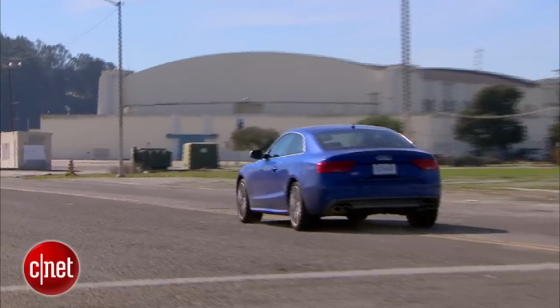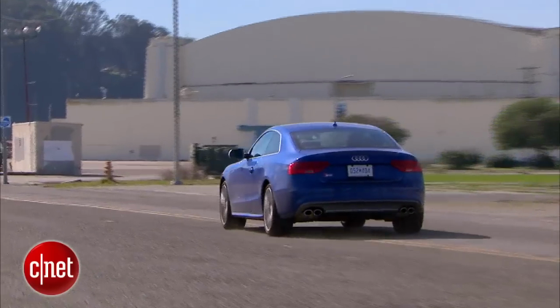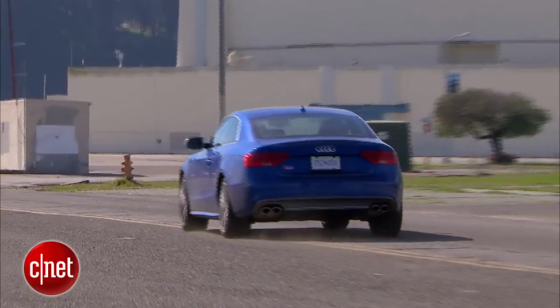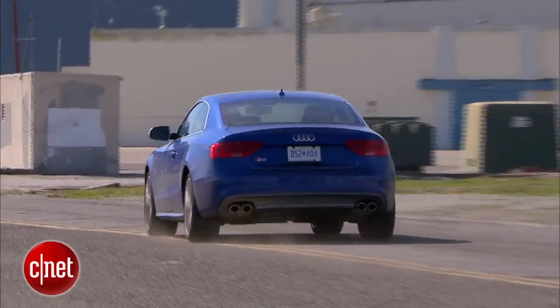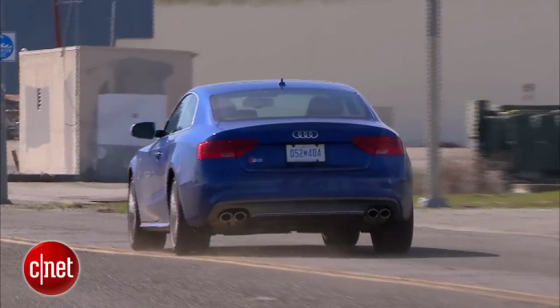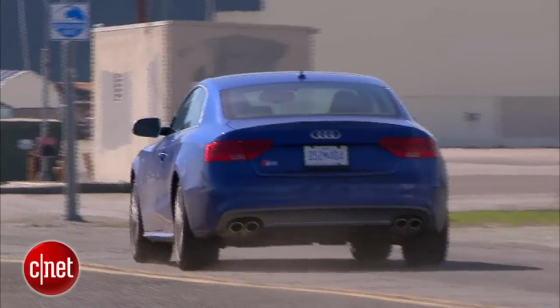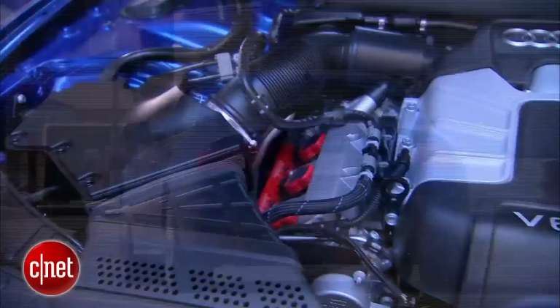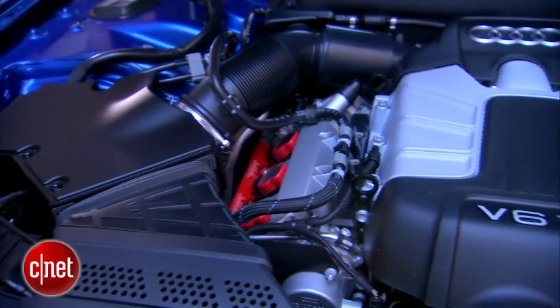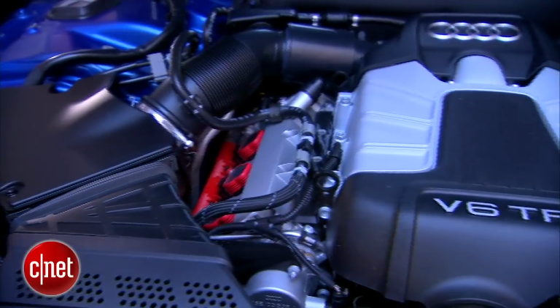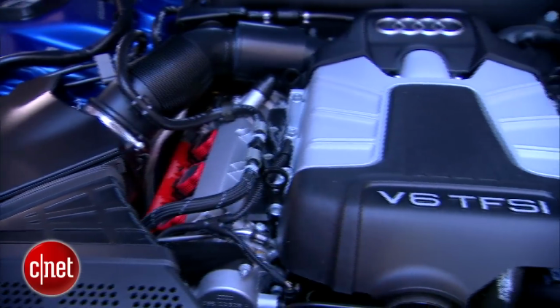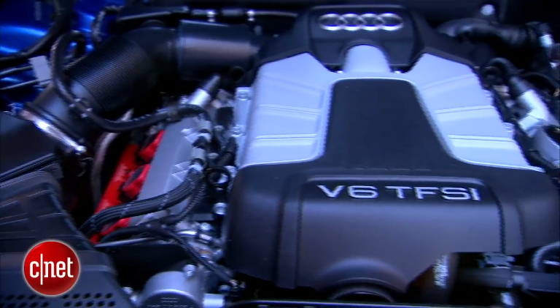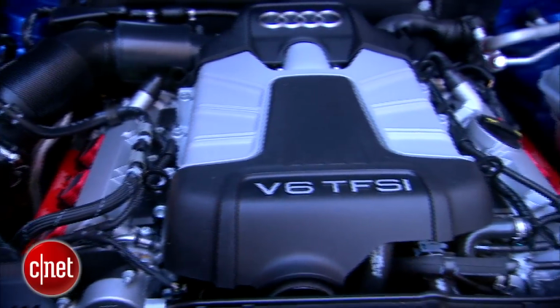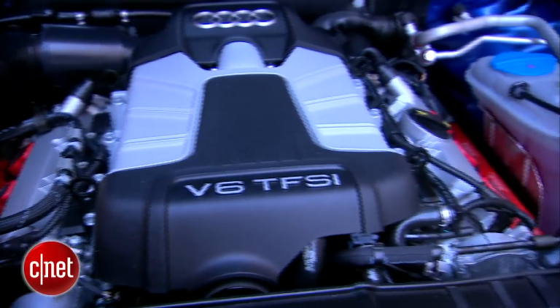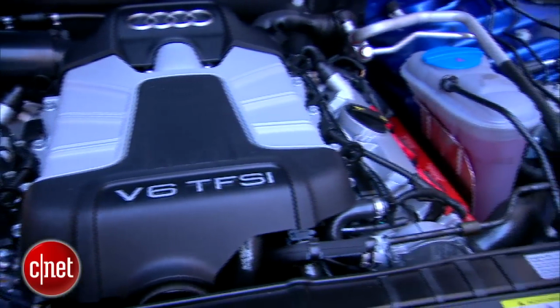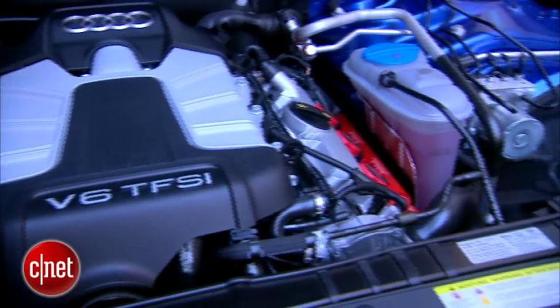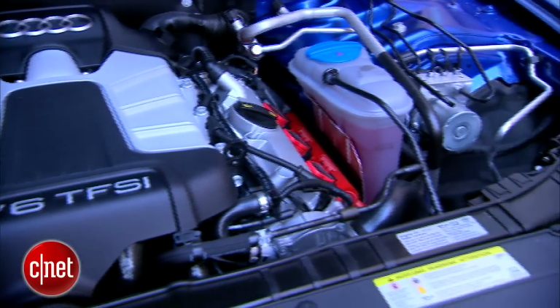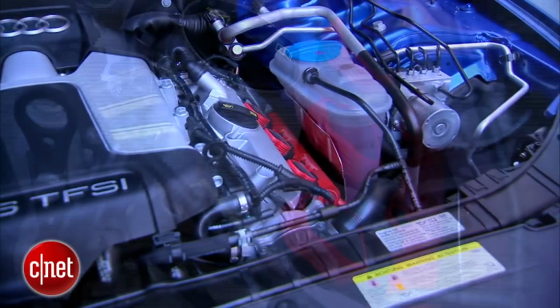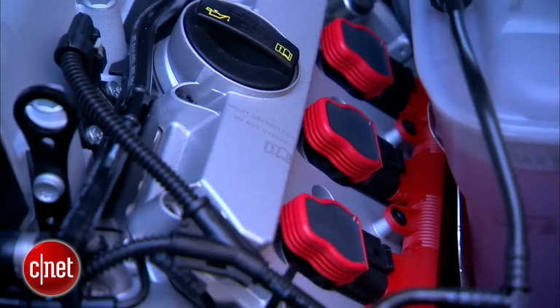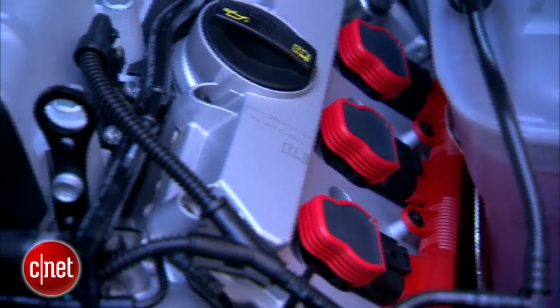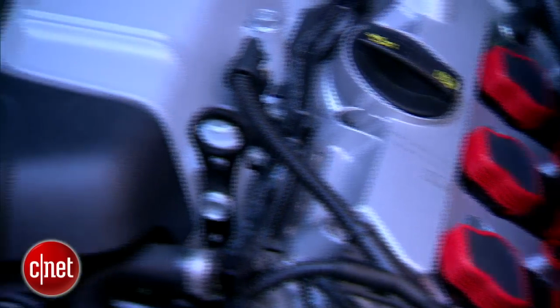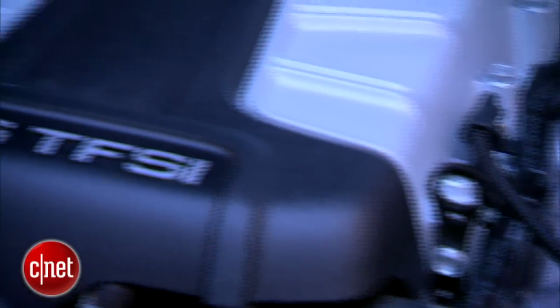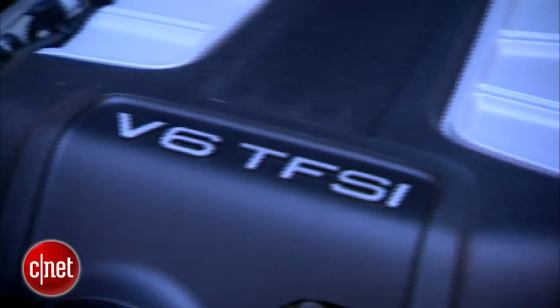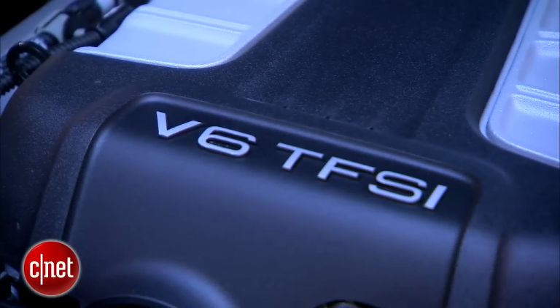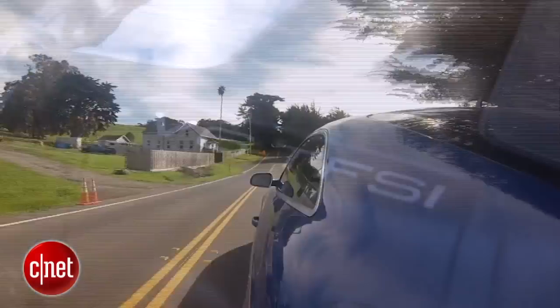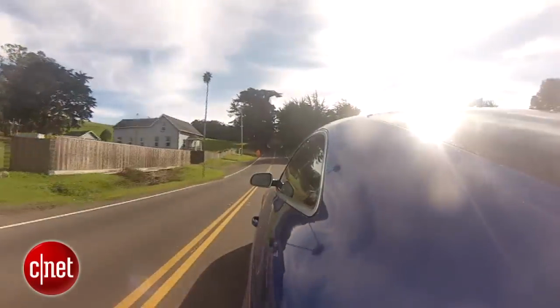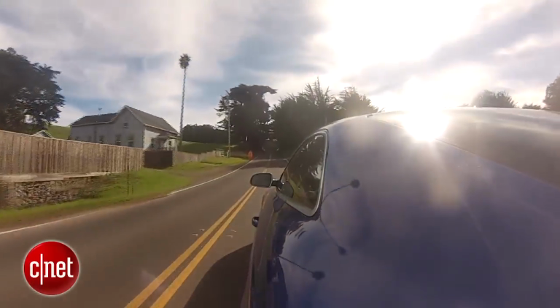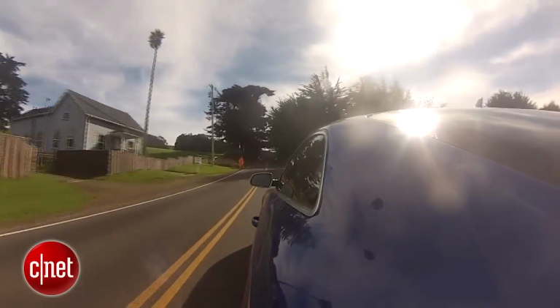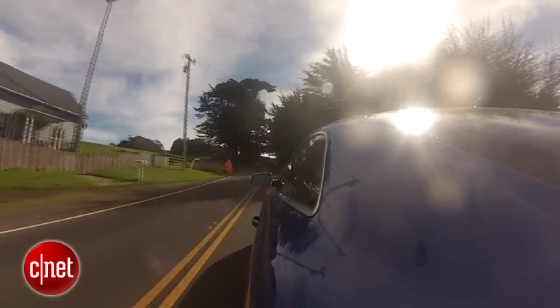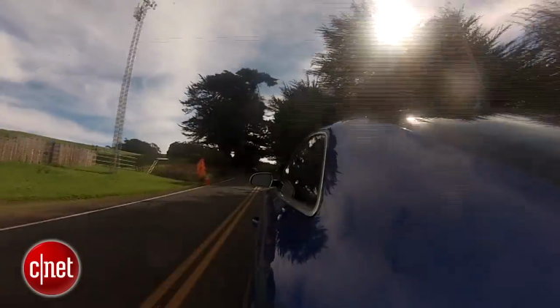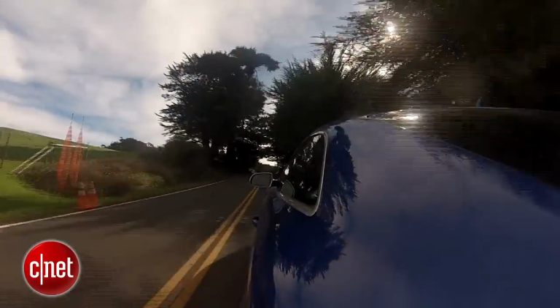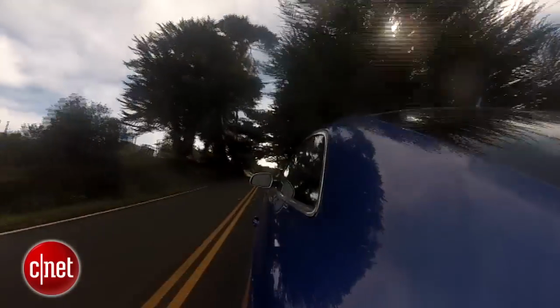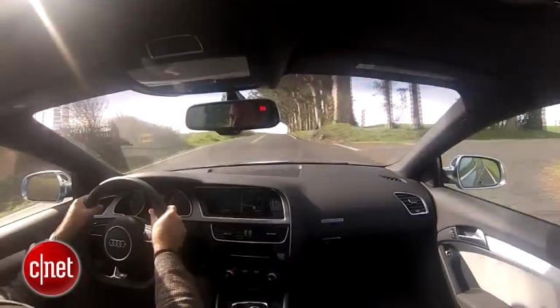The other unique thing about this car is the engine has a supercharger. This is an Eaton supercharger — that's how we get 333 horsepower out of this 3-liter V6 engine. That engine power is going to all four wheels through a six-speed manual transmission.